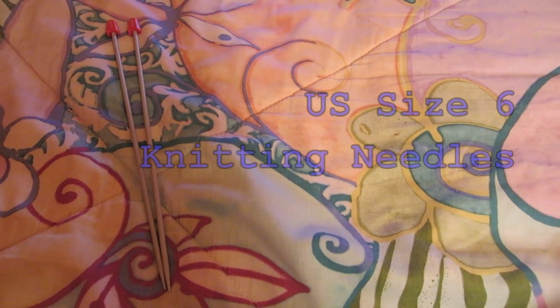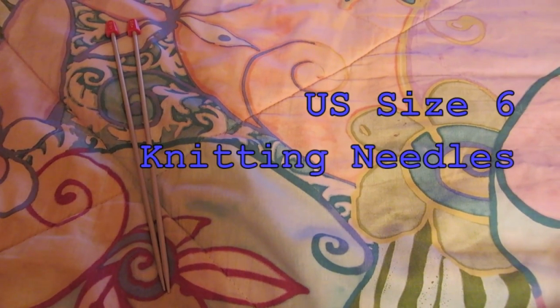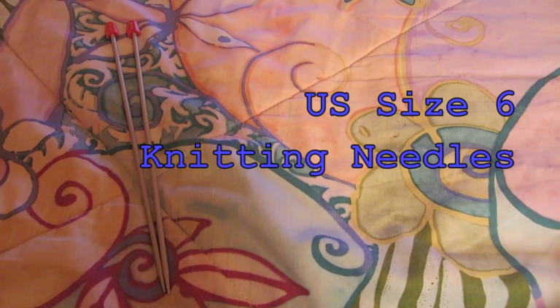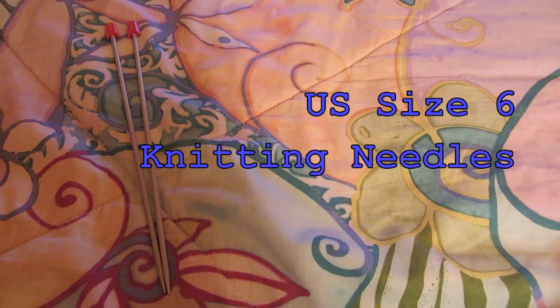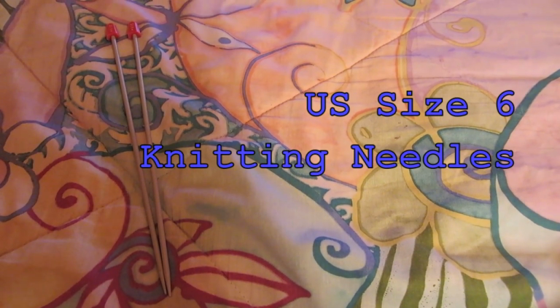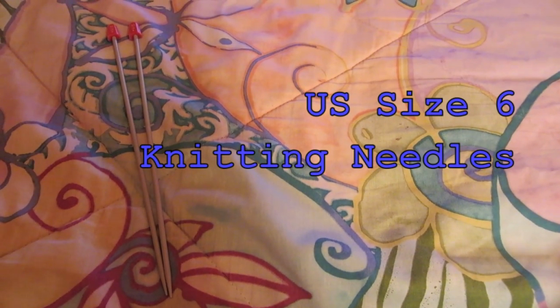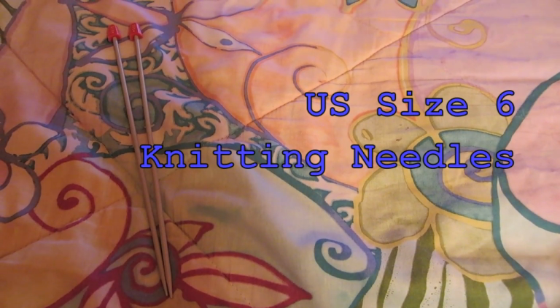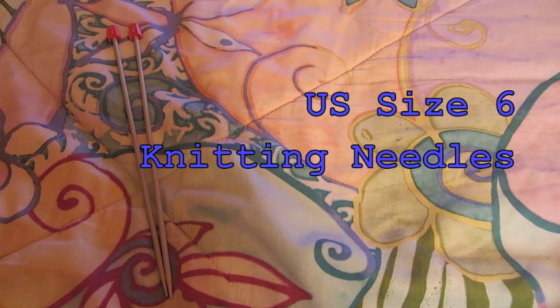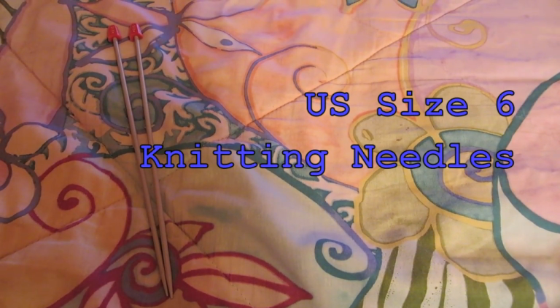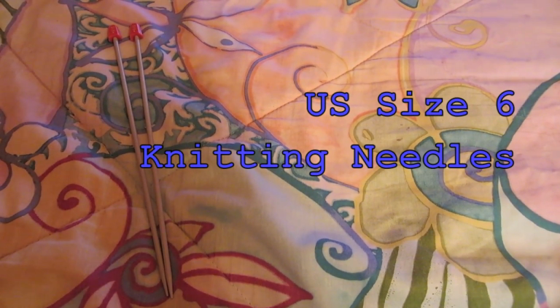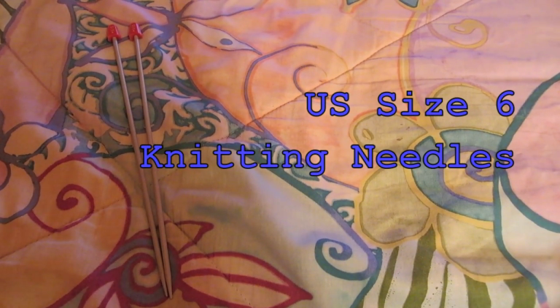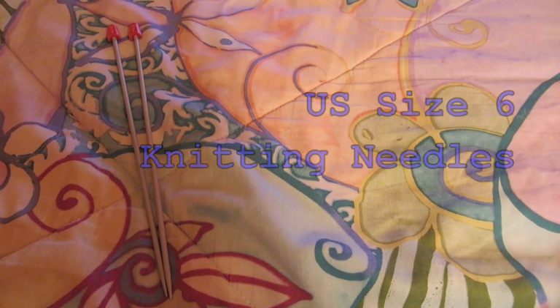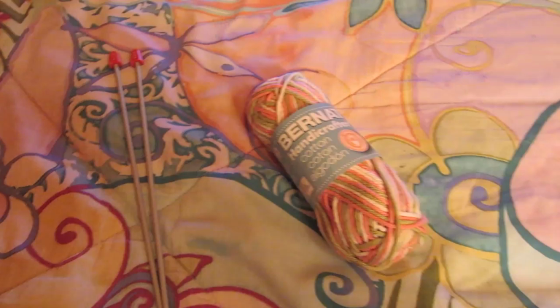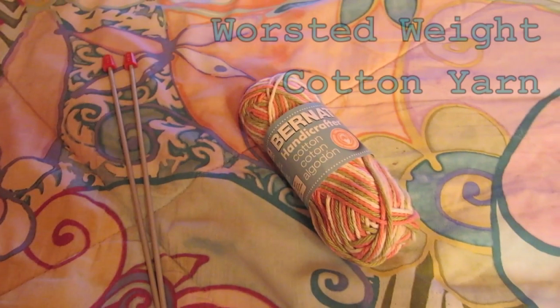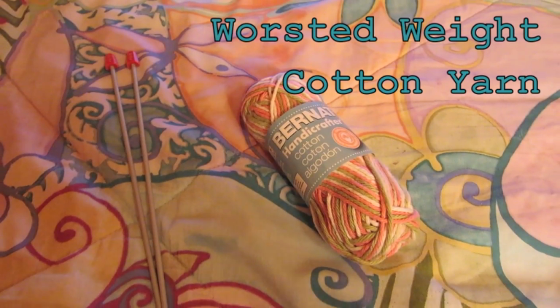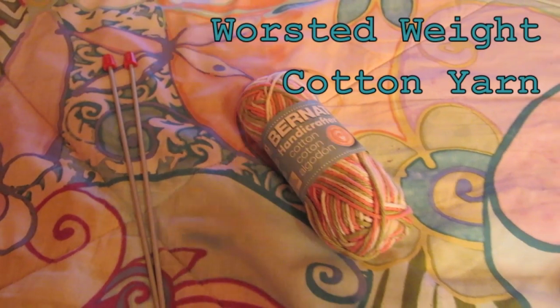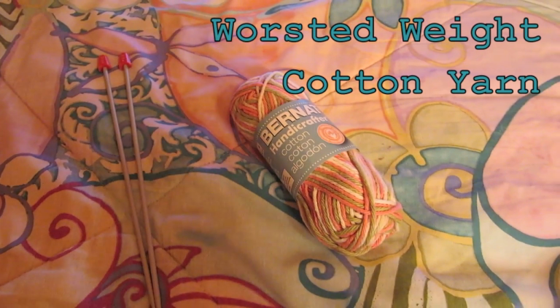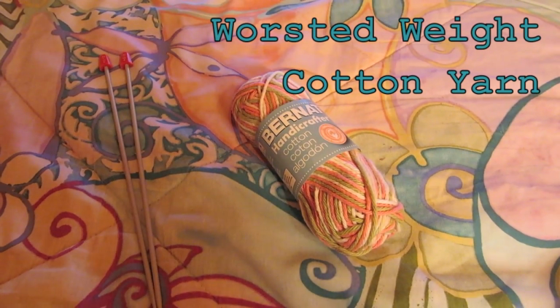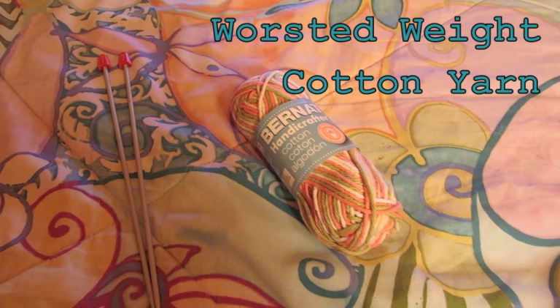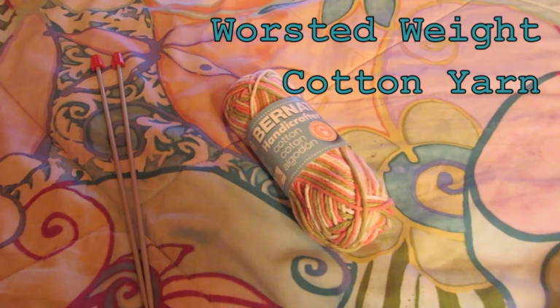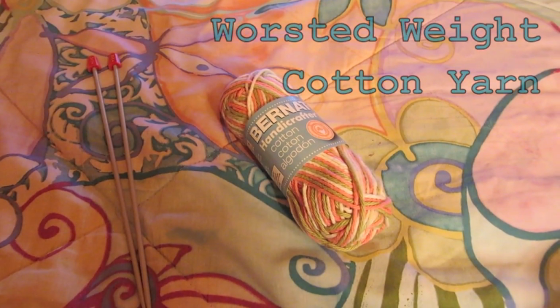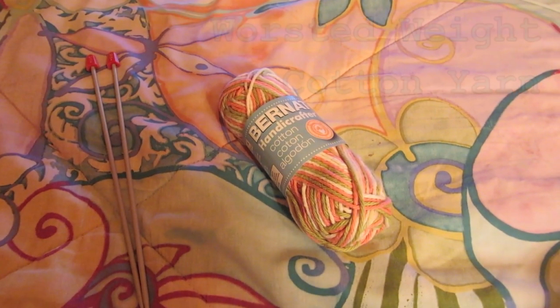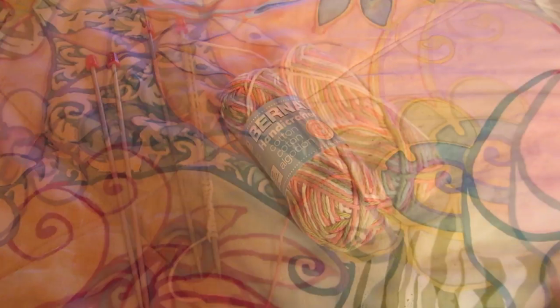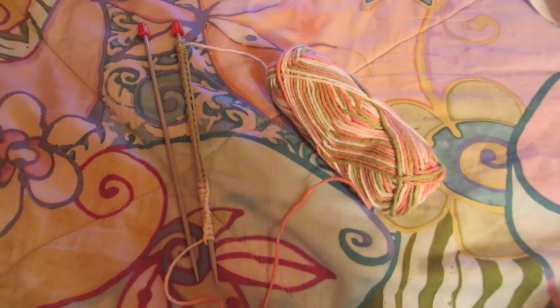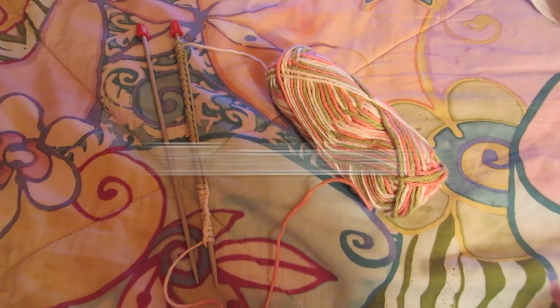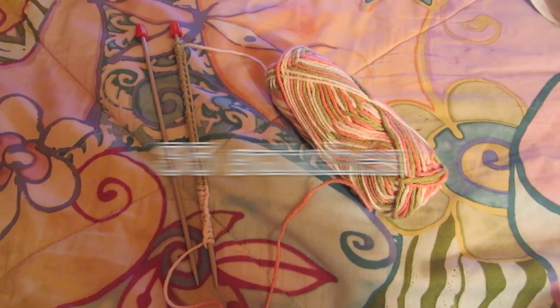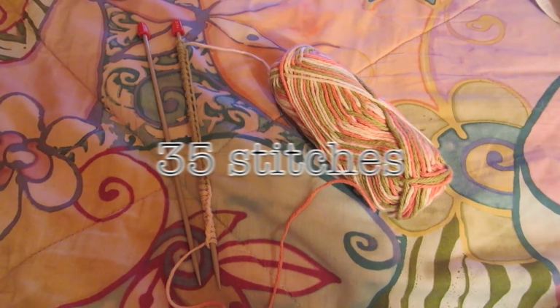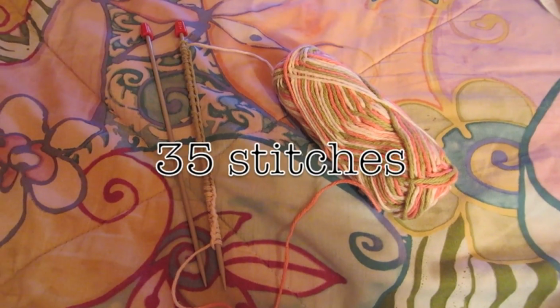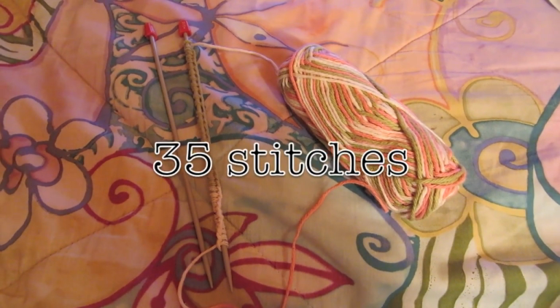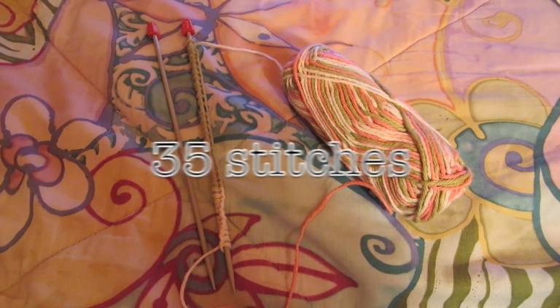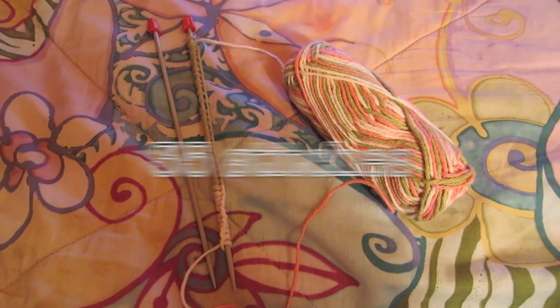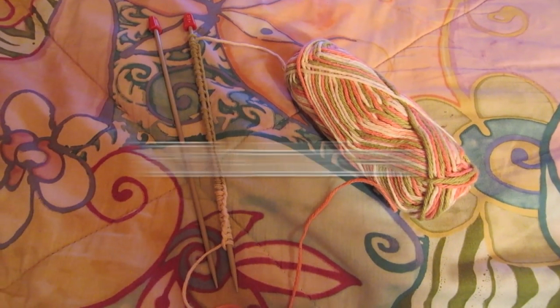First you'll need size six US needles and worsted weight cotton yarn, then cast on 35 stitches.